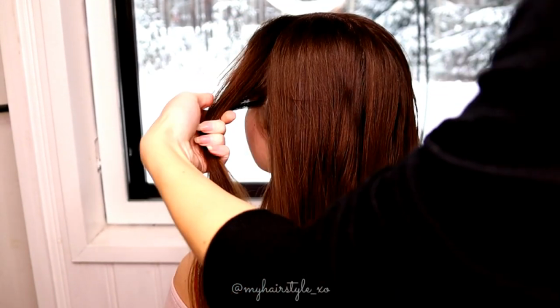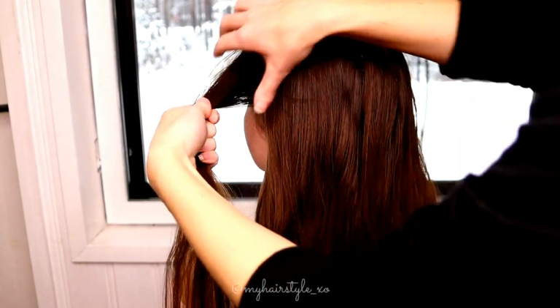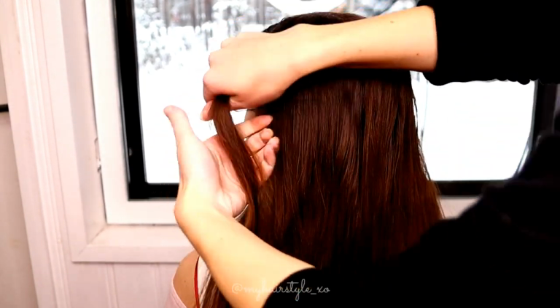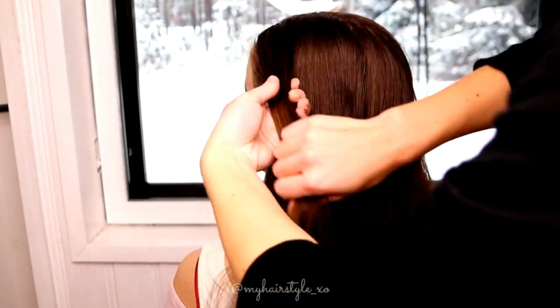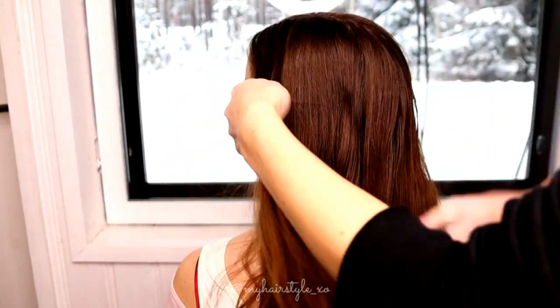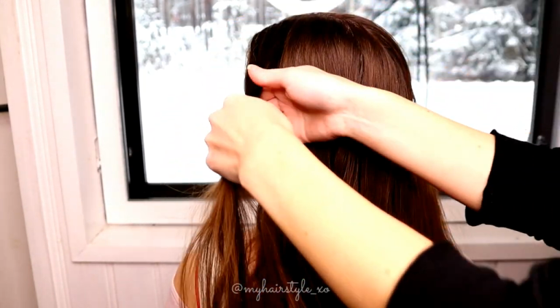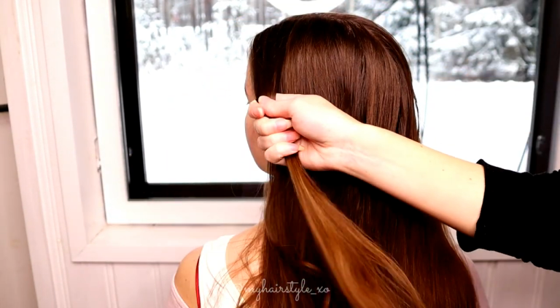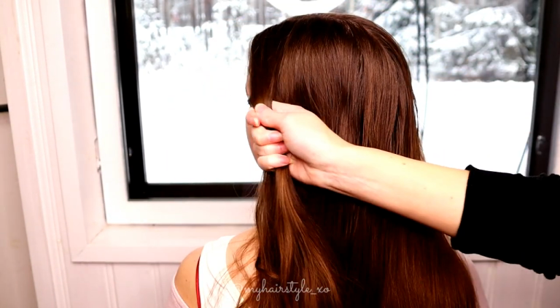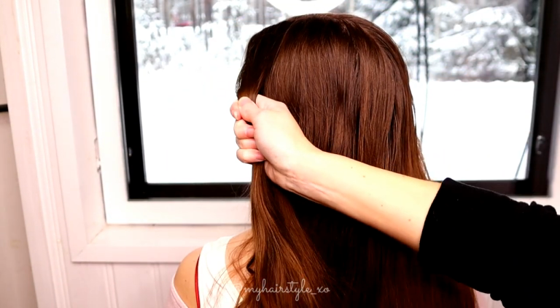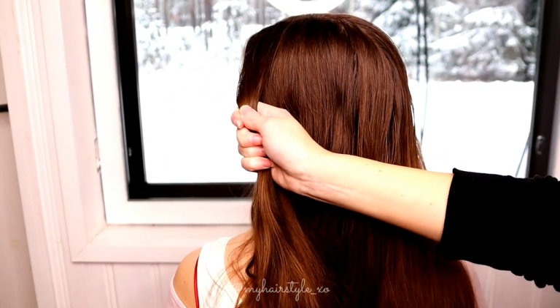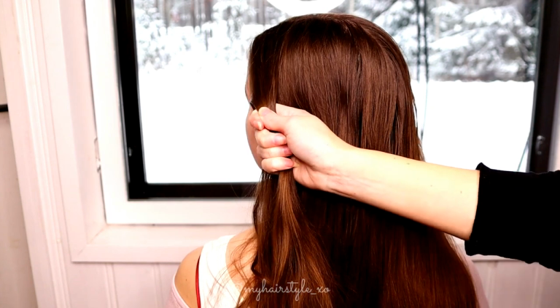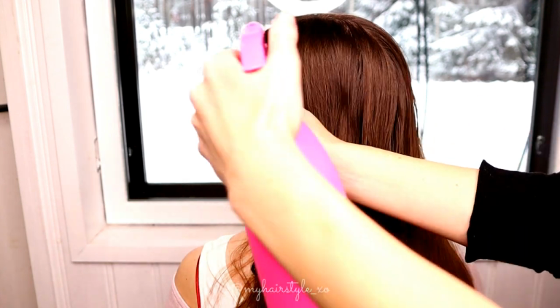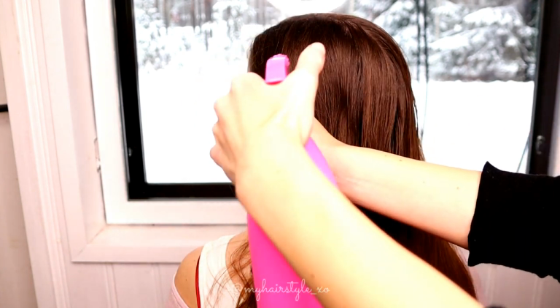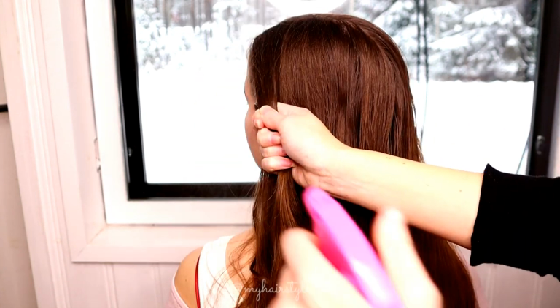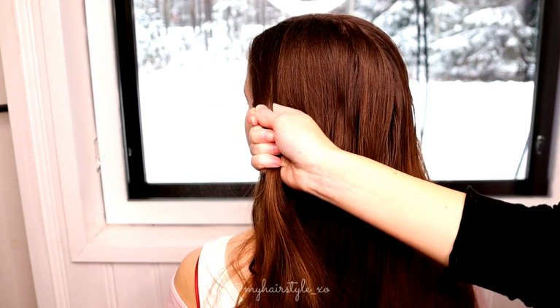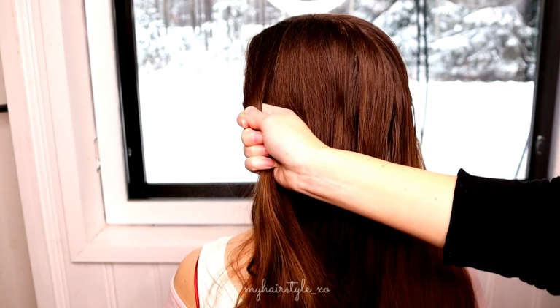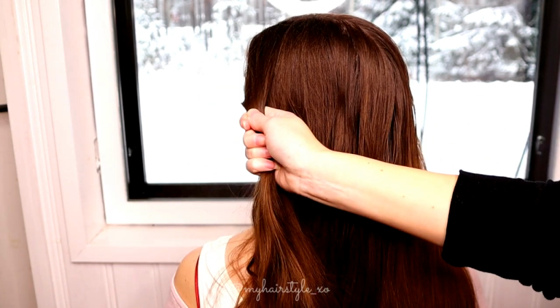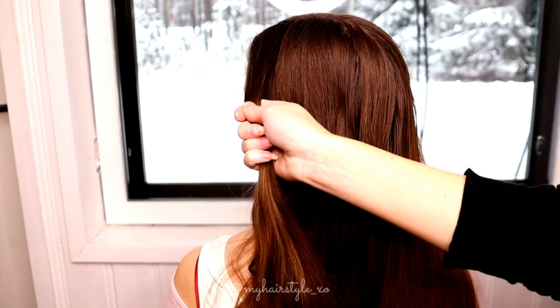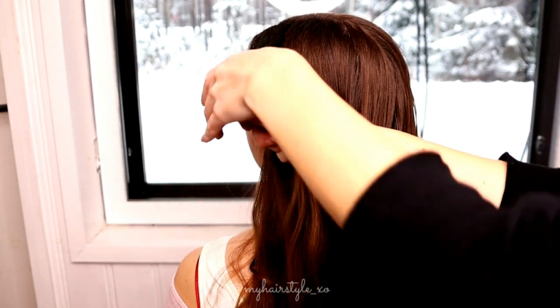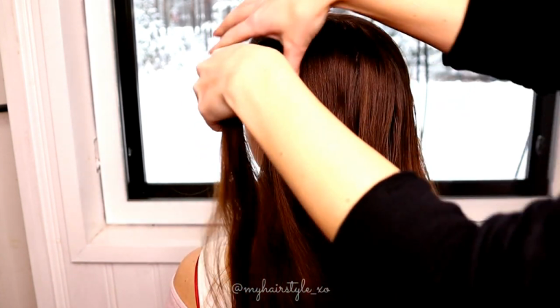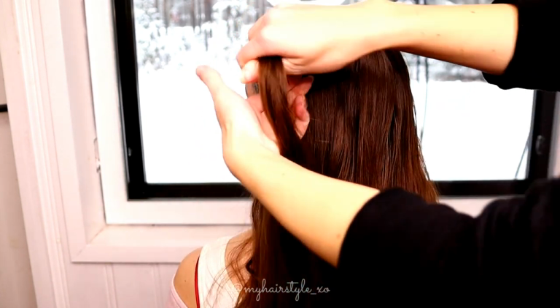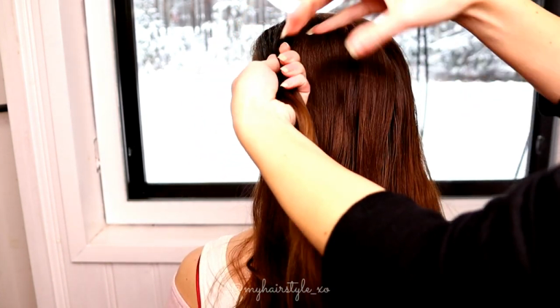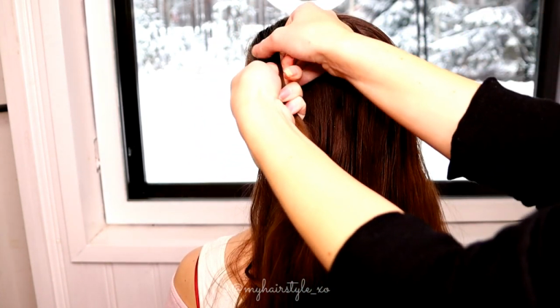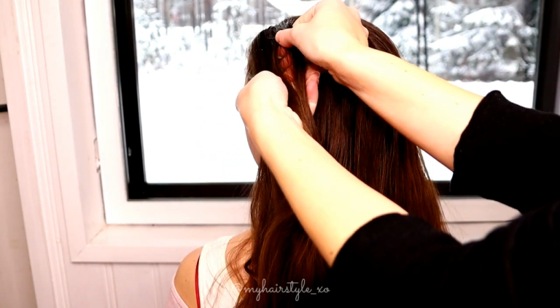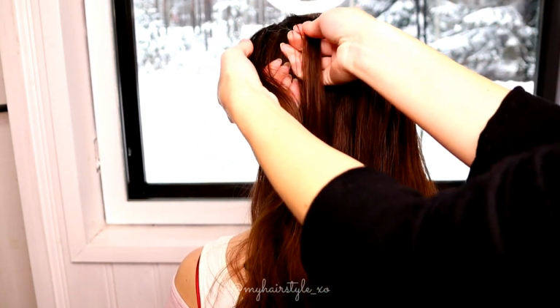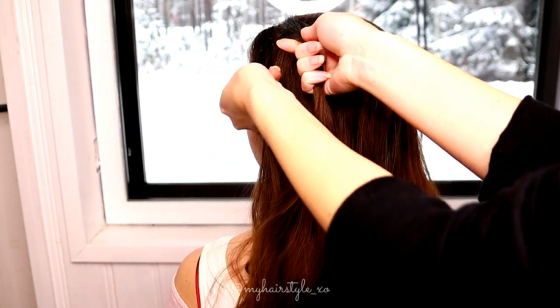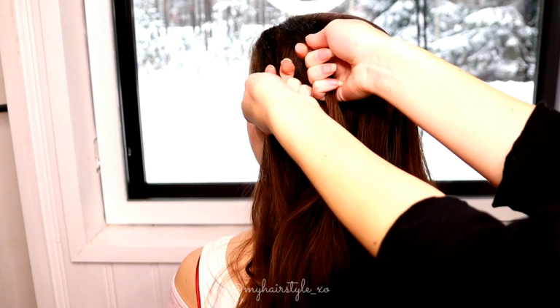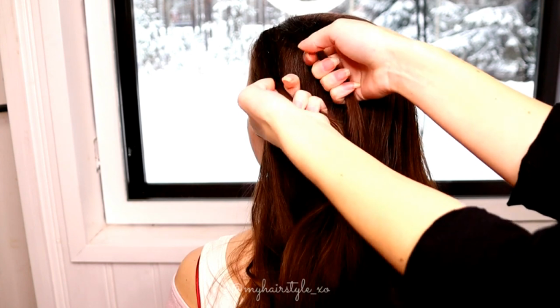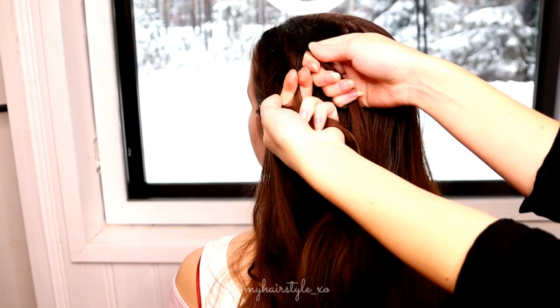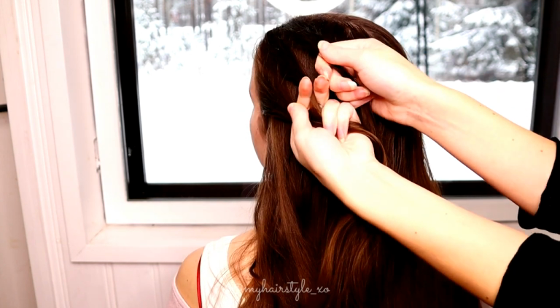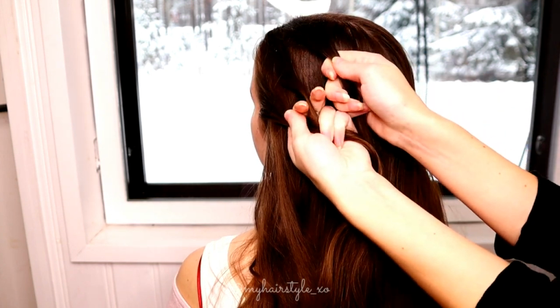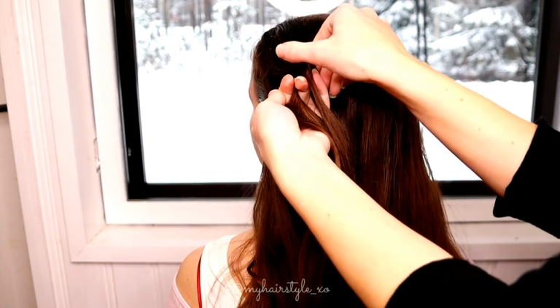Start the hairstyle from the side. Take a piece of hair, then use some water before starting and then separate the hair strand in three sections.